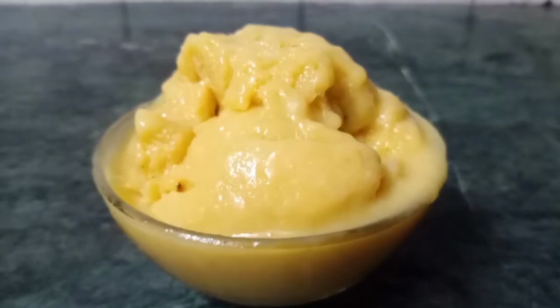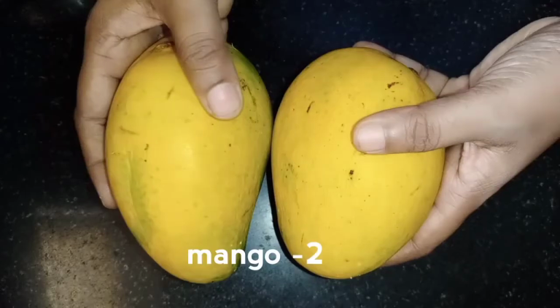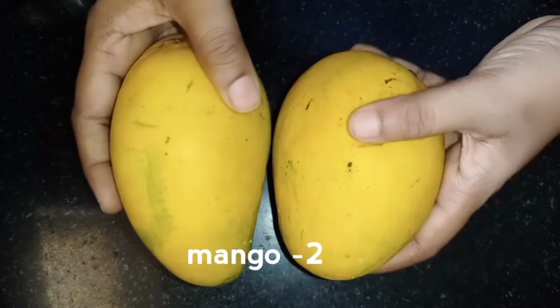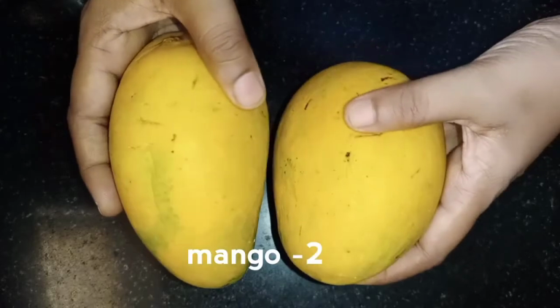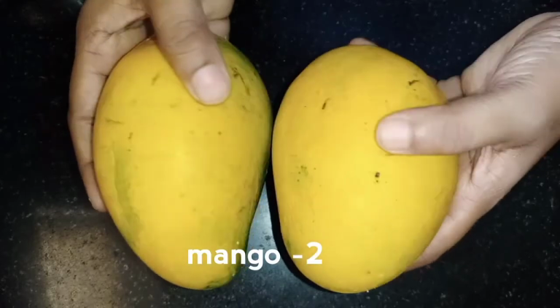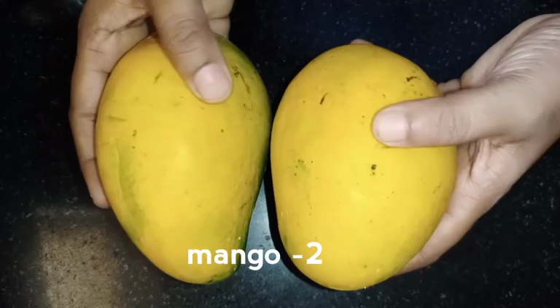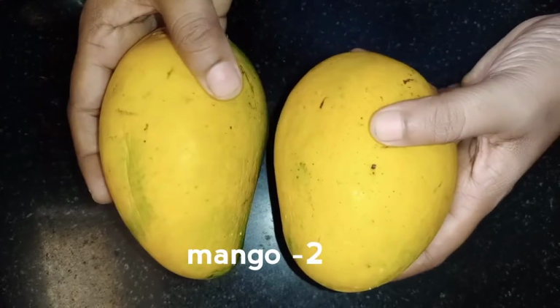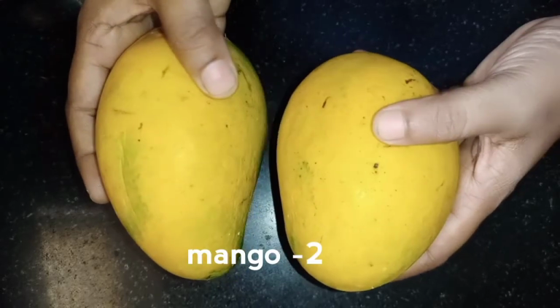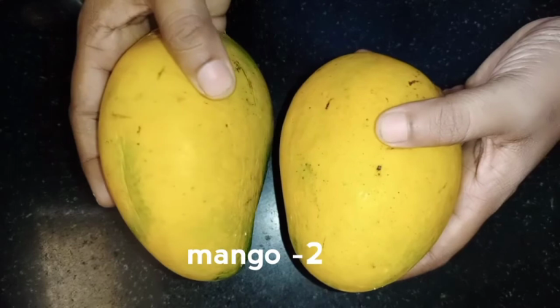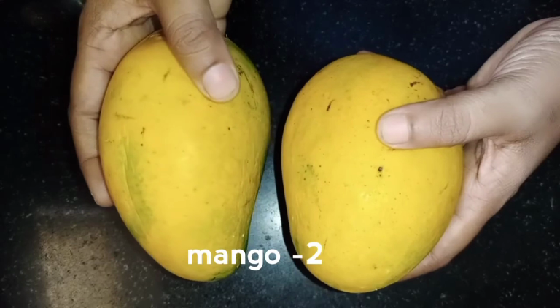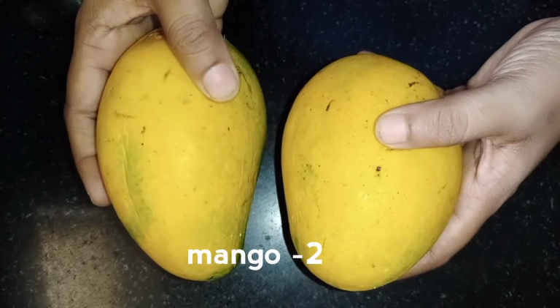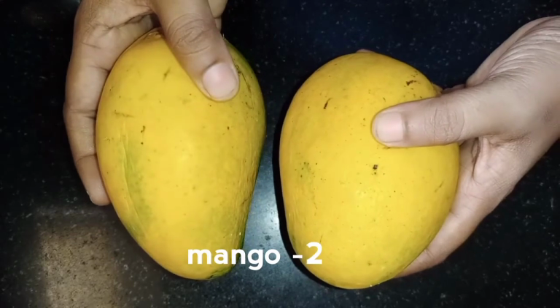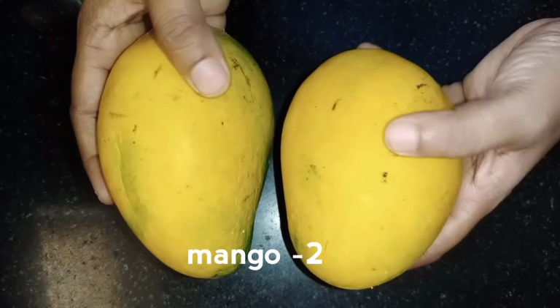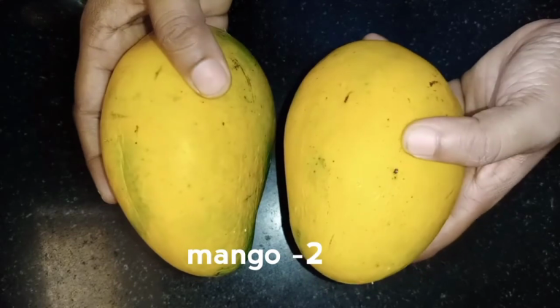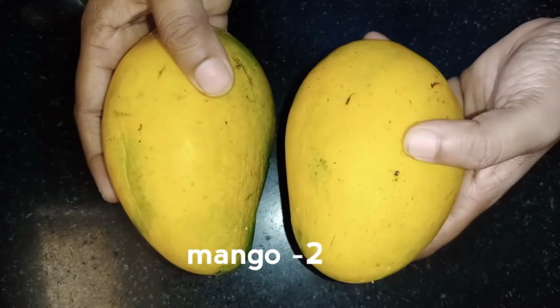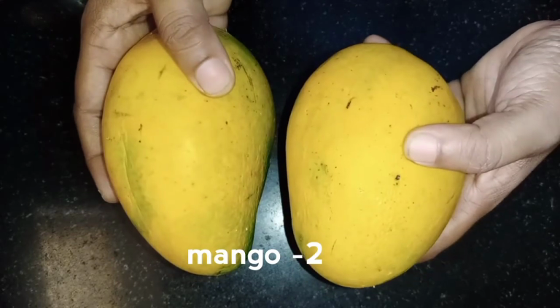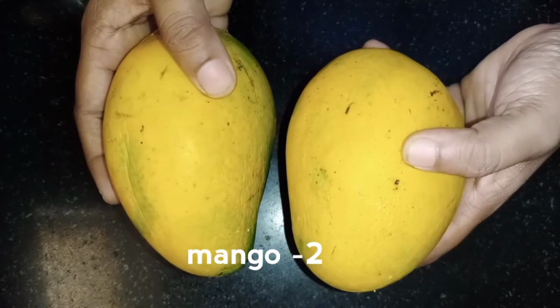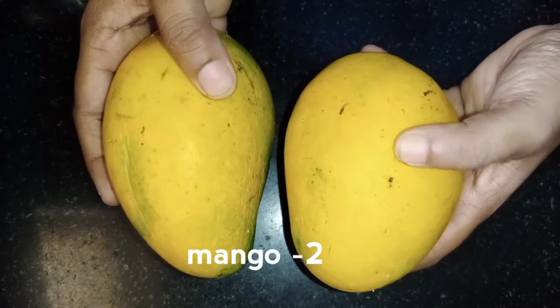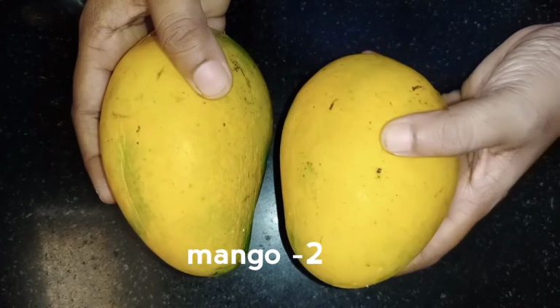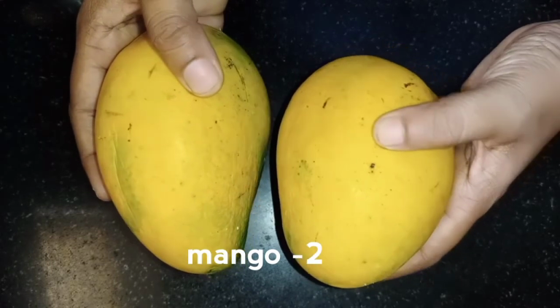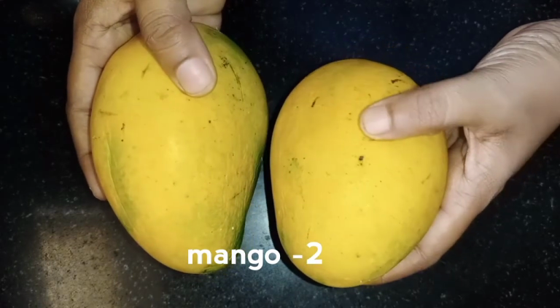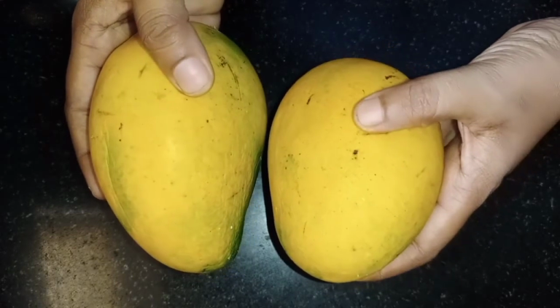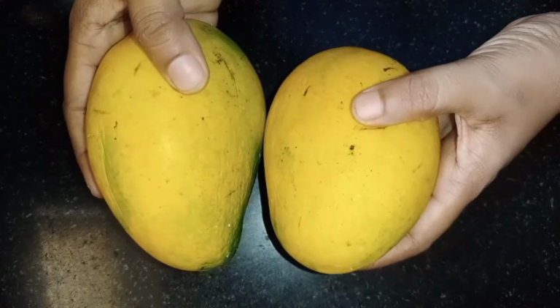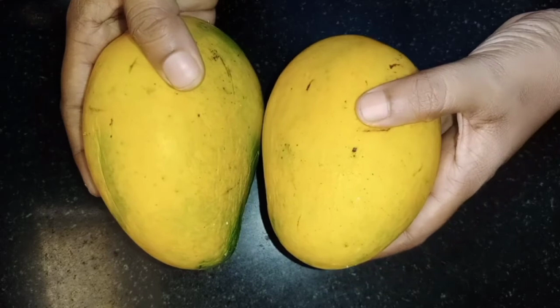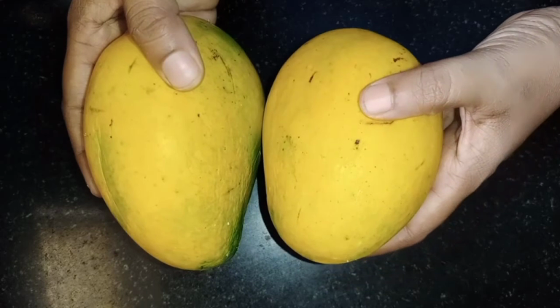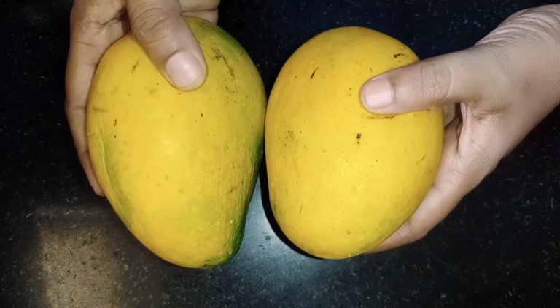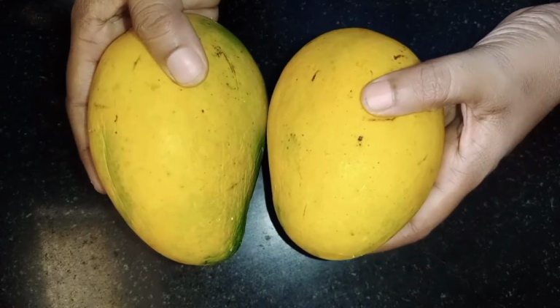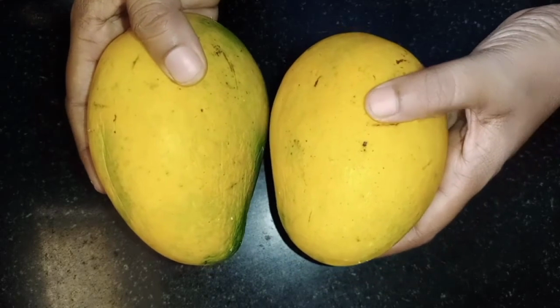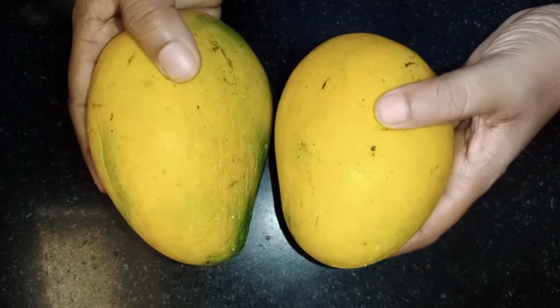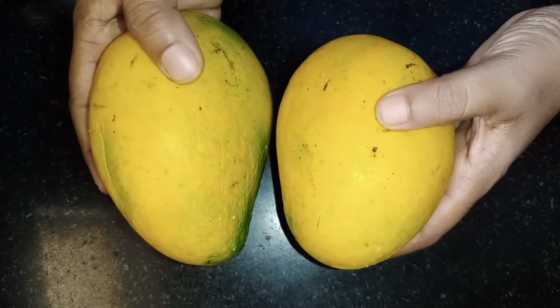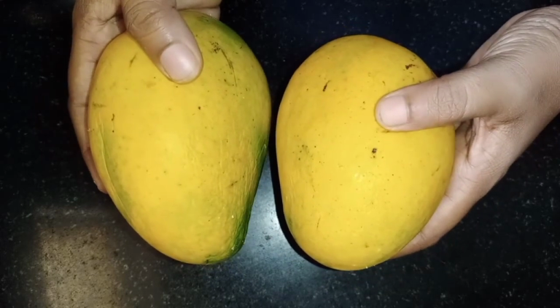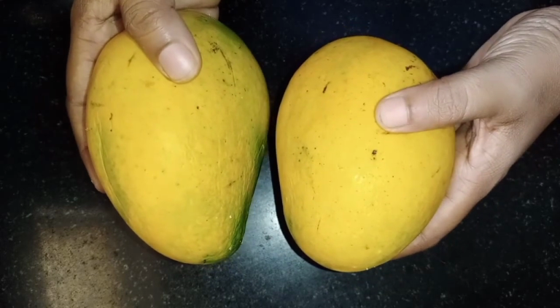In June-July, there is a Mambal season. There are many varieties of Mambal. I am going to make ice cream for two Mambals. Let's see how it is done.